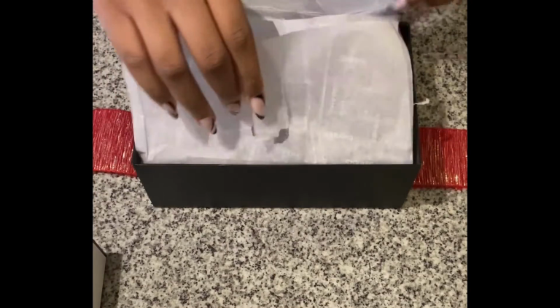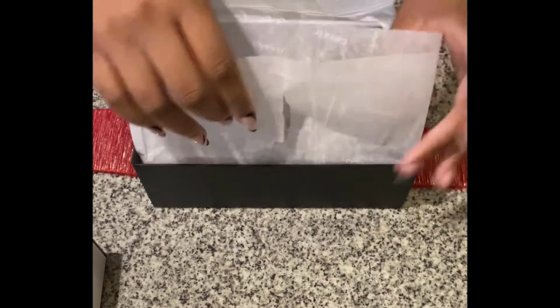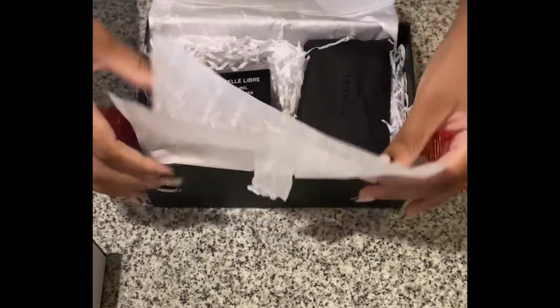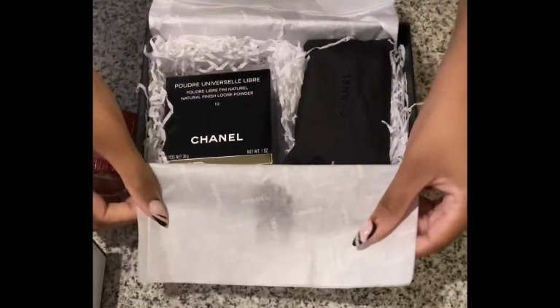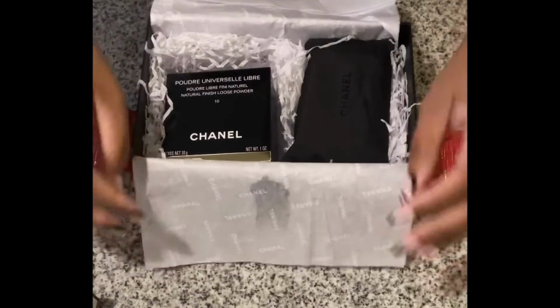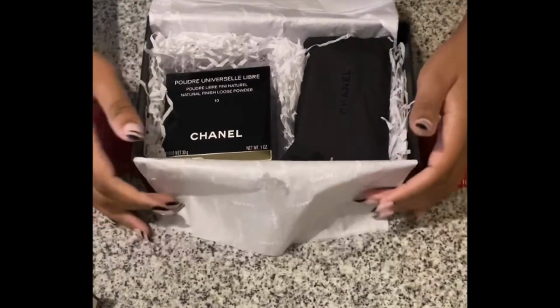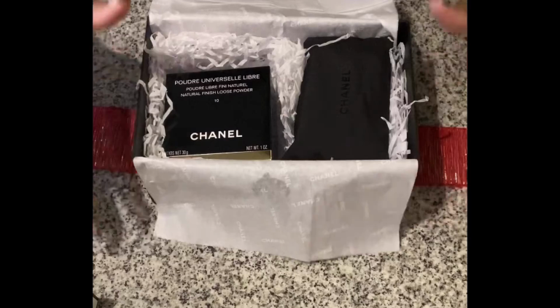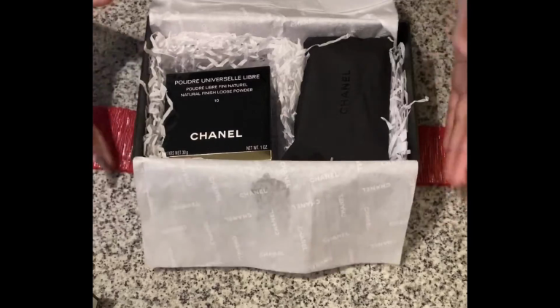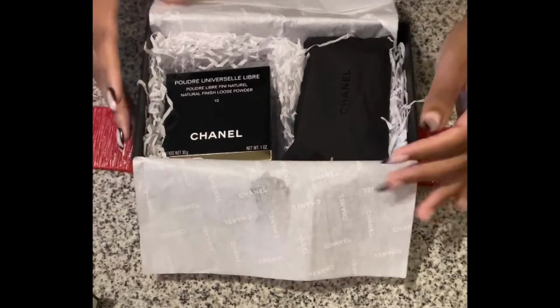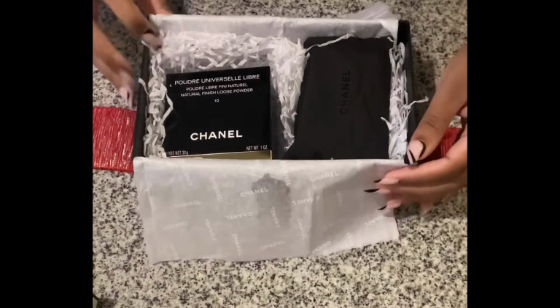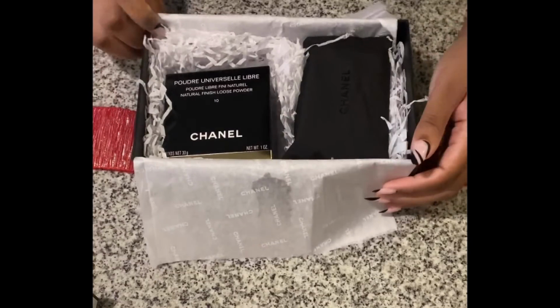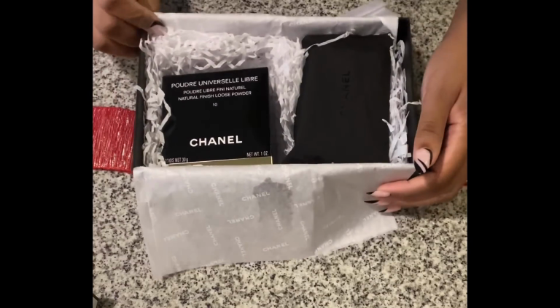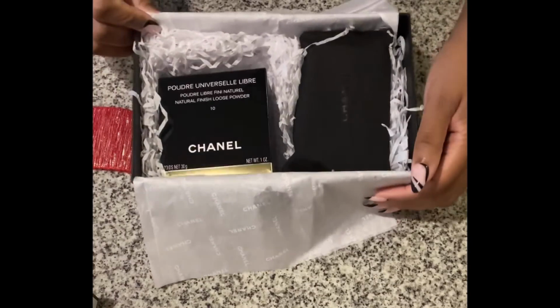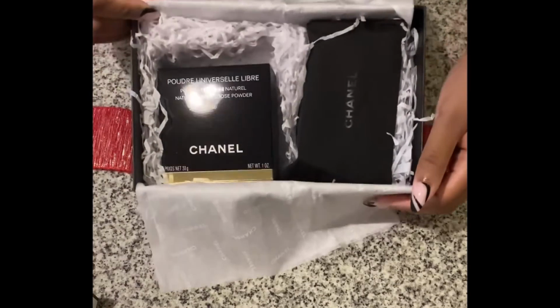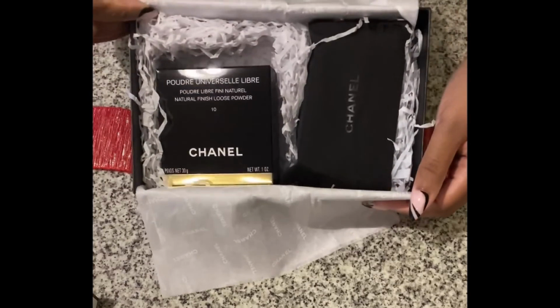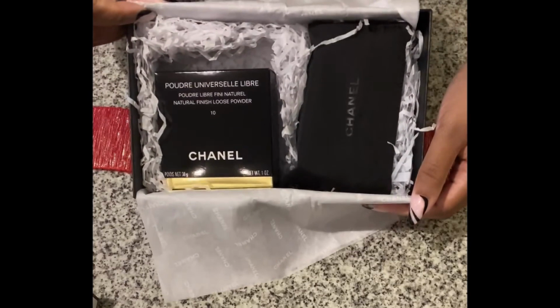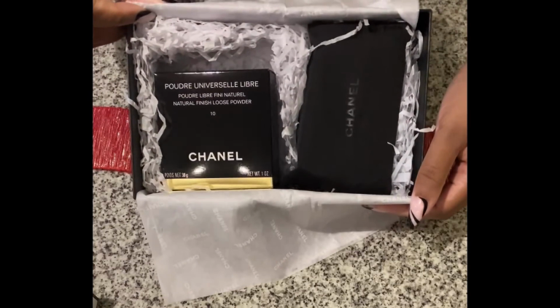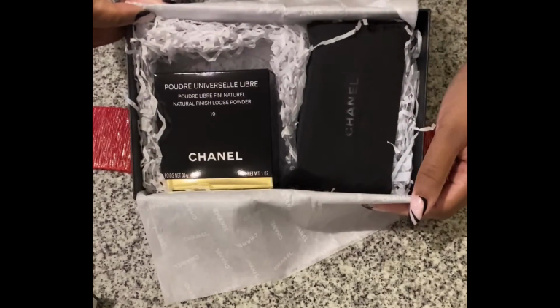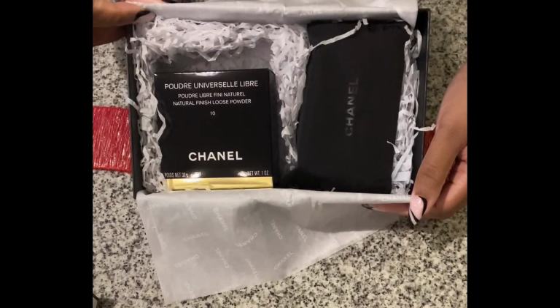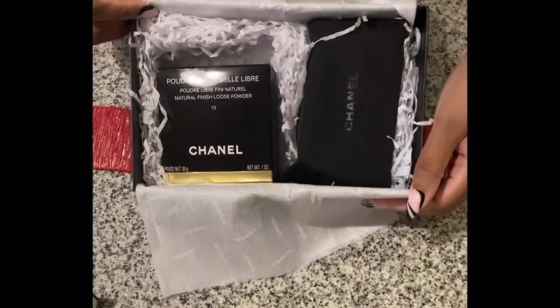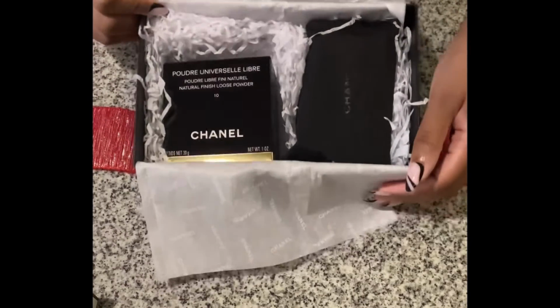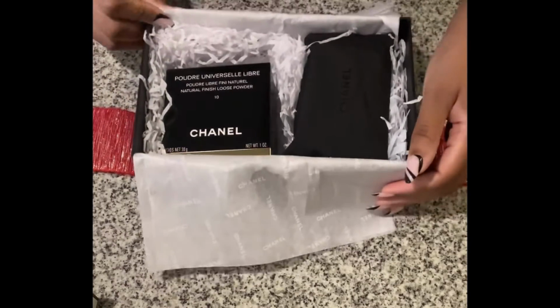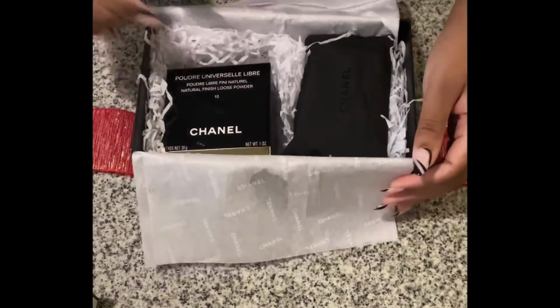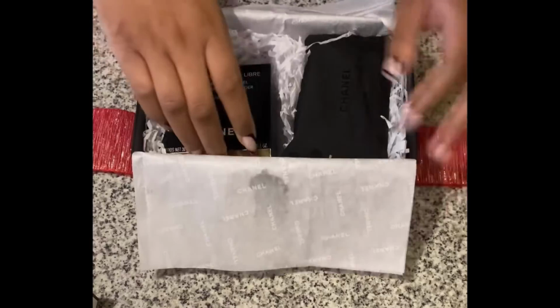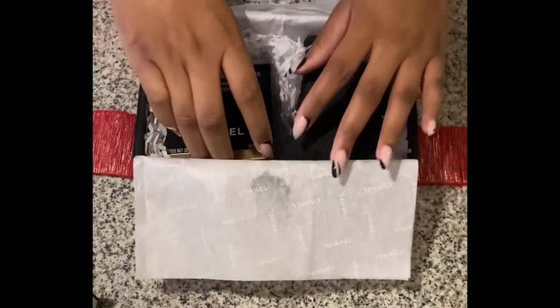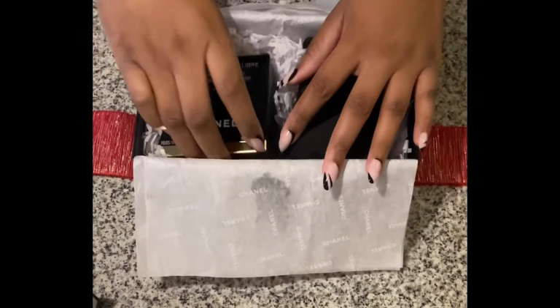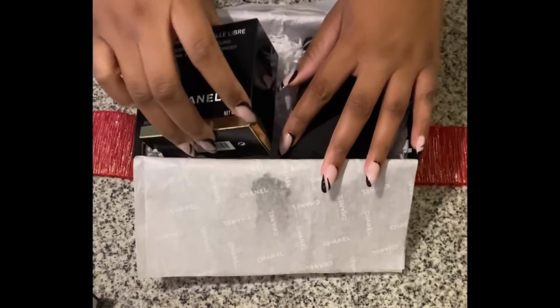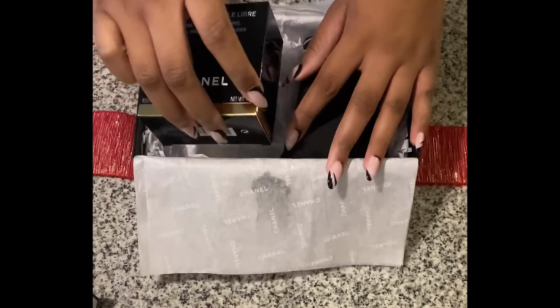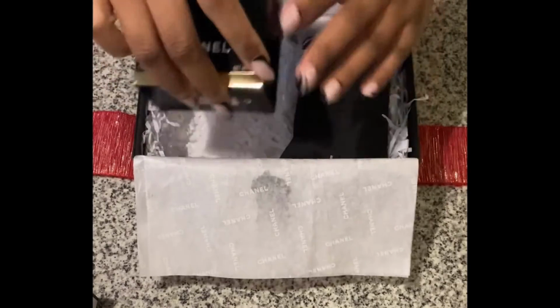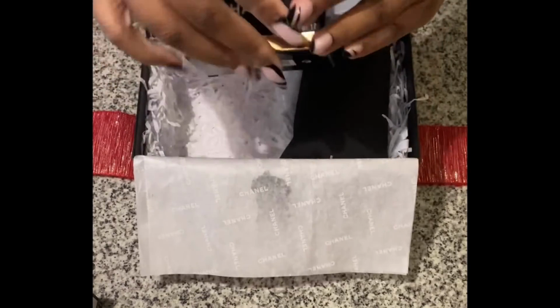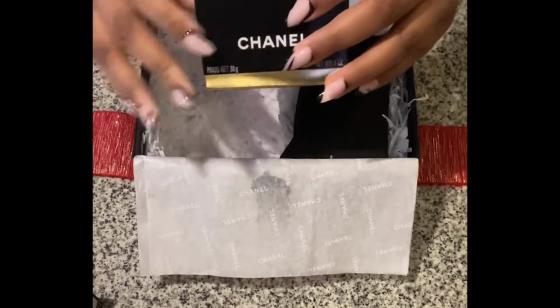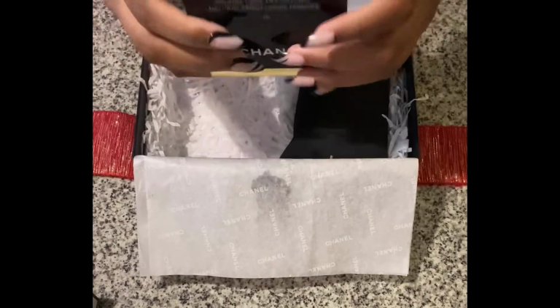As you guys can see, we have the Chanel powder in the shade number 10 on the left-hand side, and then on the right-hand side we just have some perfume samples.